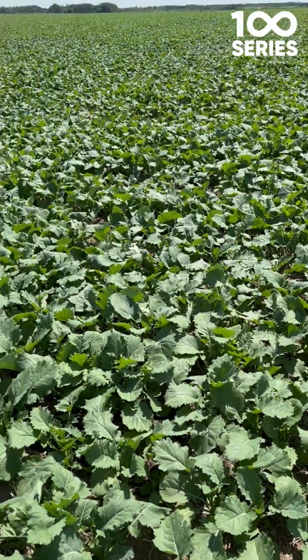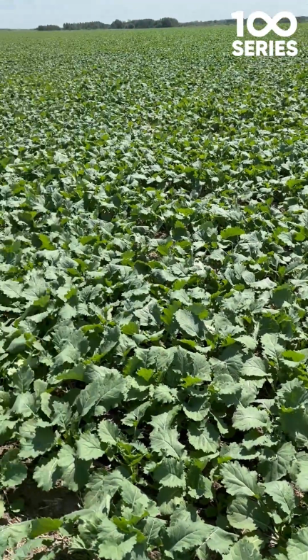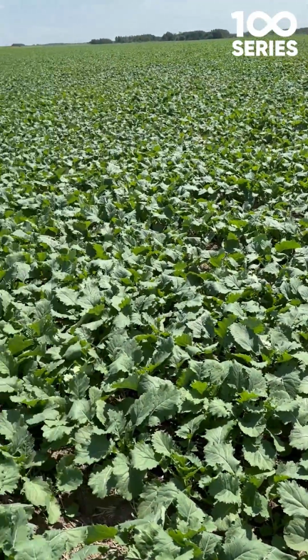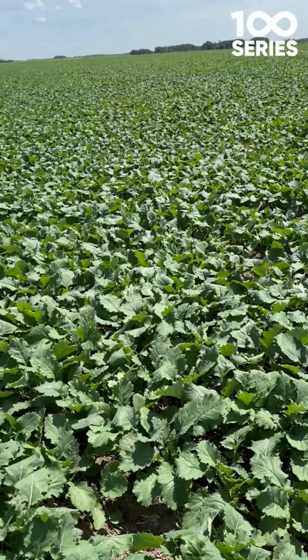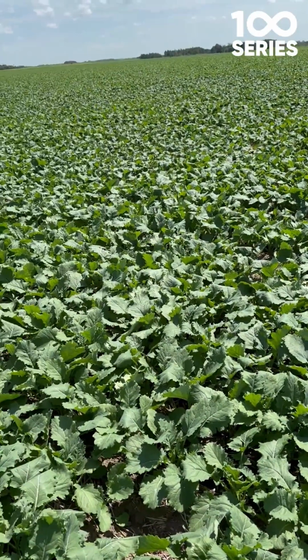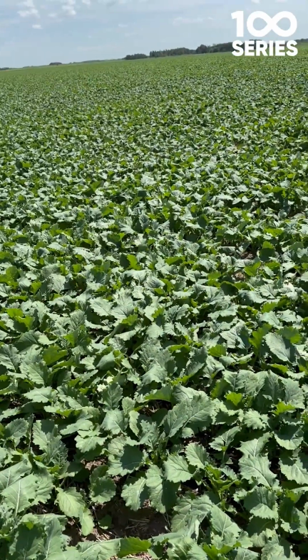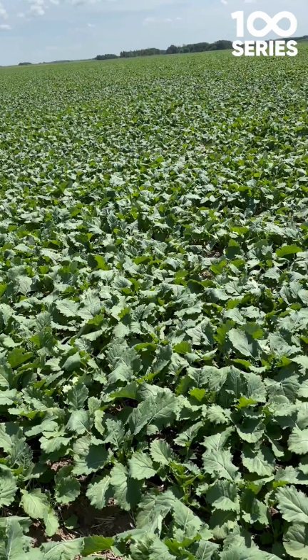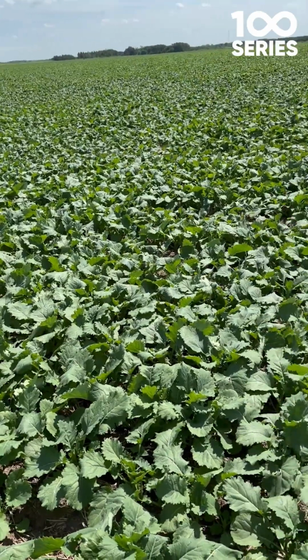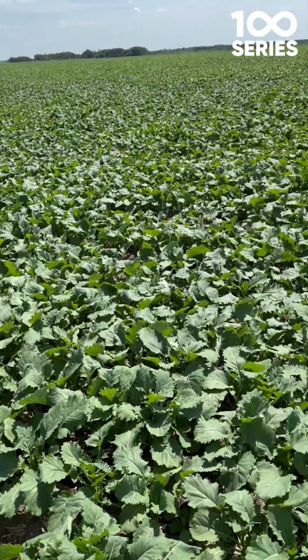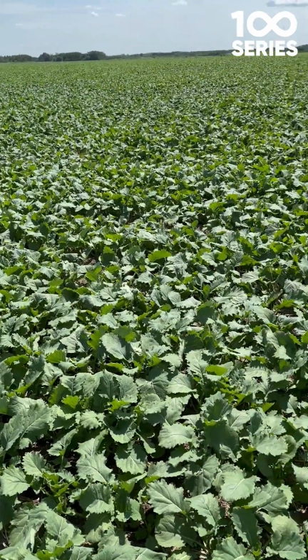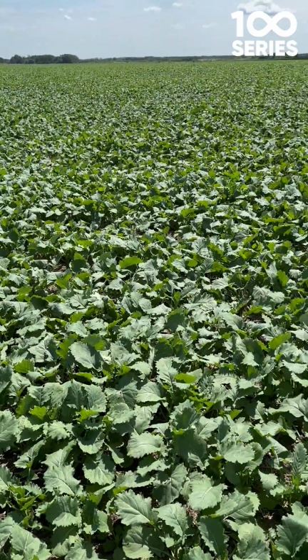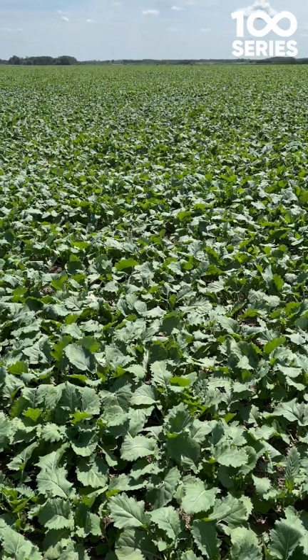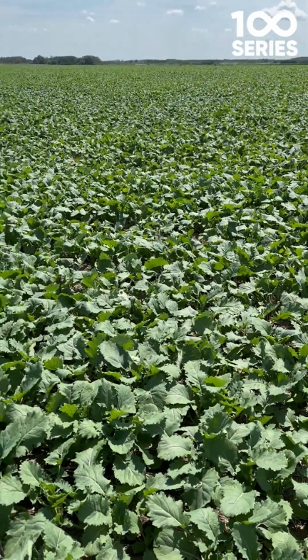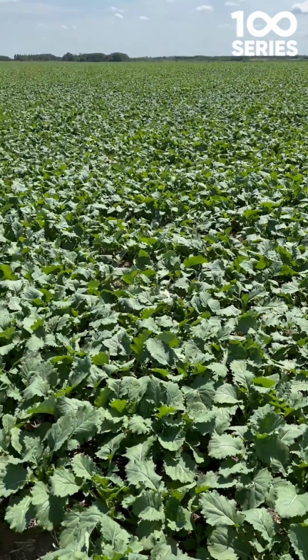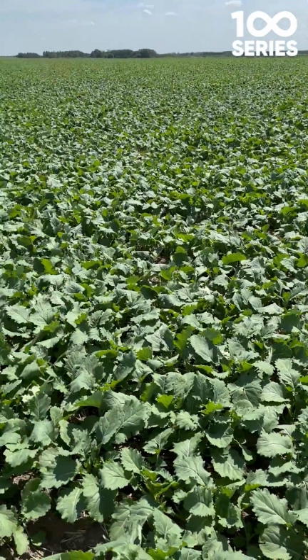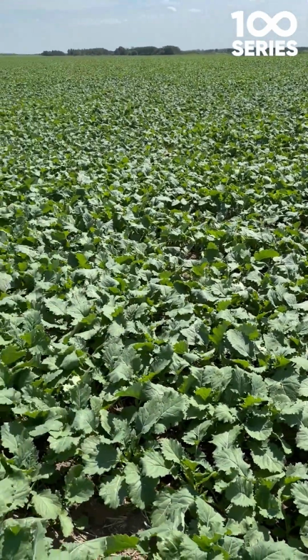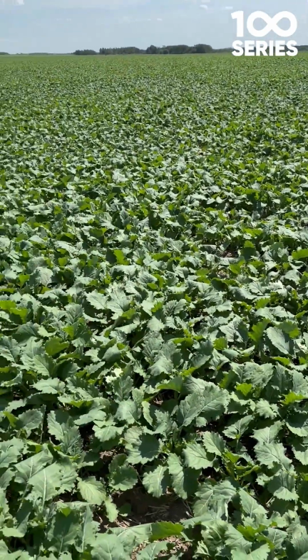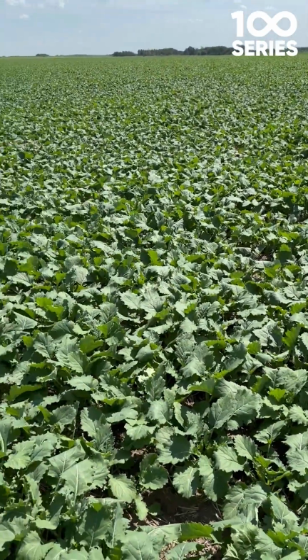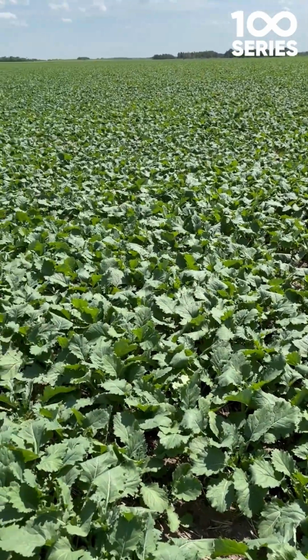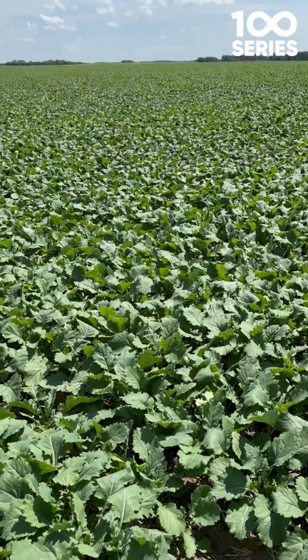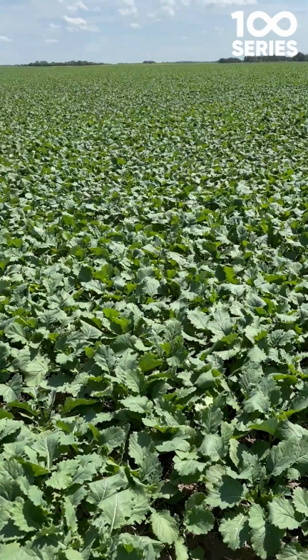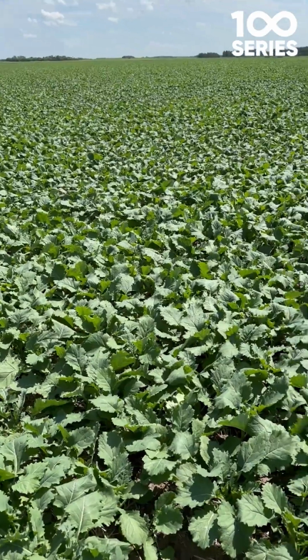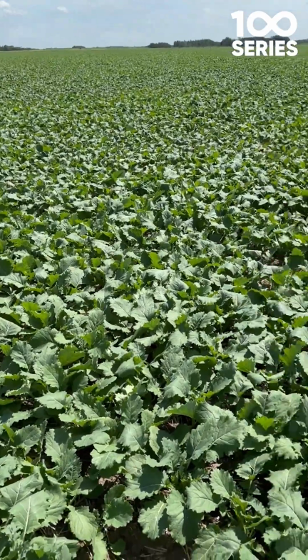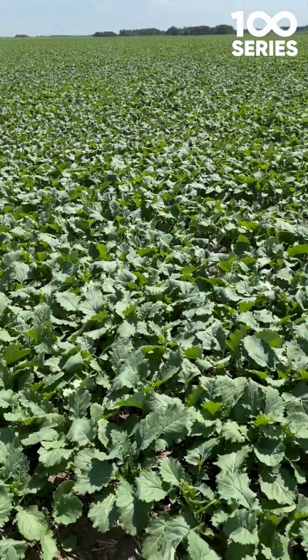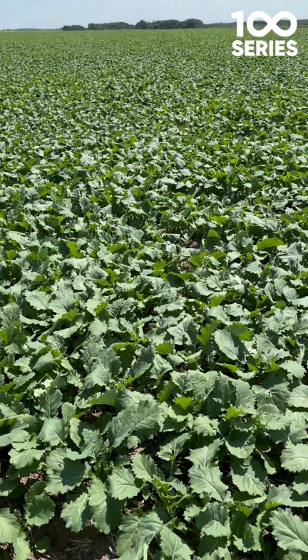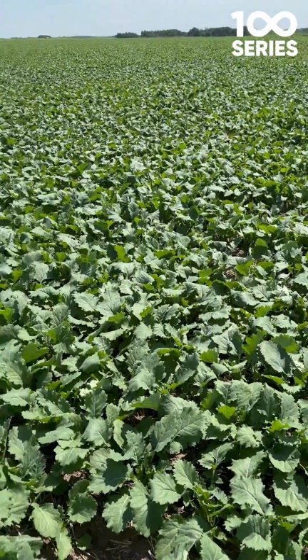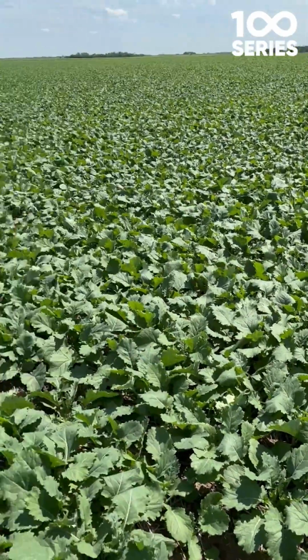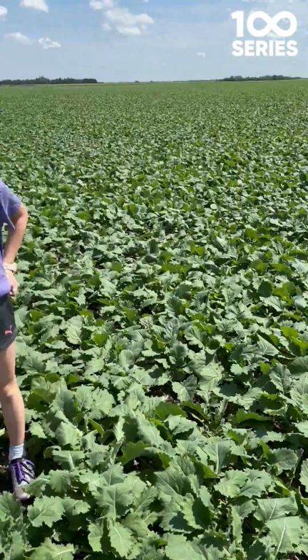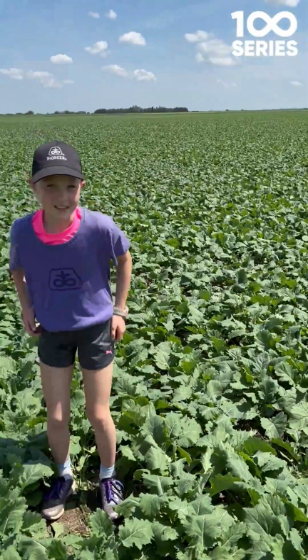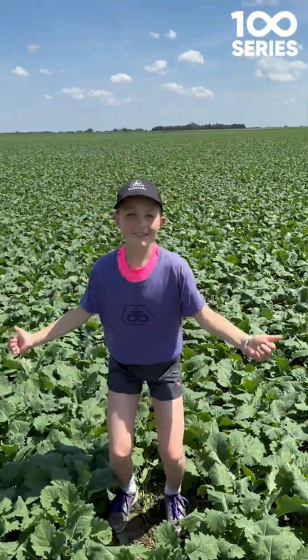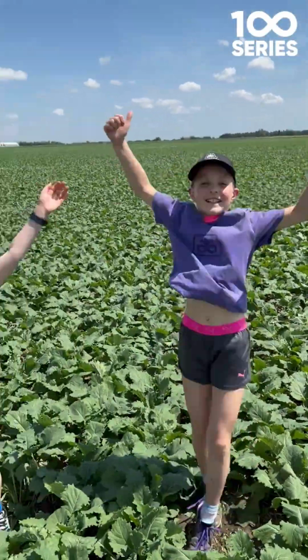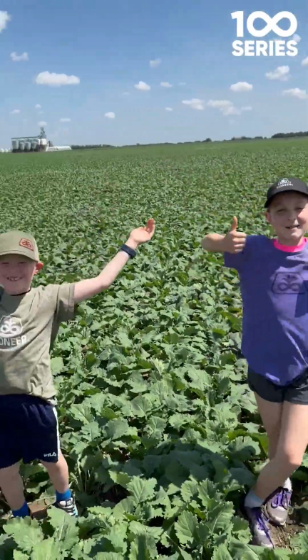It usually takes about 4 to 5 days for the crop to go from the first flower to 20% bloom. So we're going to be keeping an eye on this over the next two weeks to try and get the highest yielding canola possible. Have a good summer!